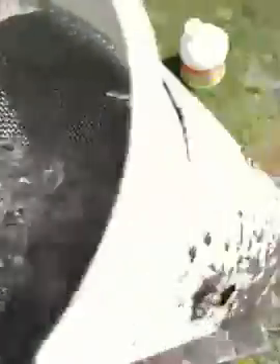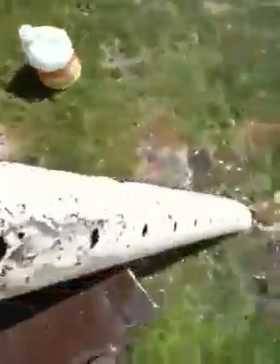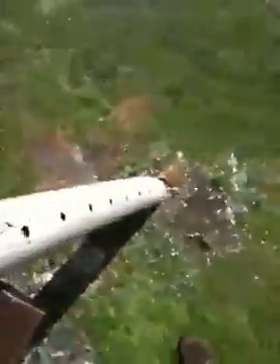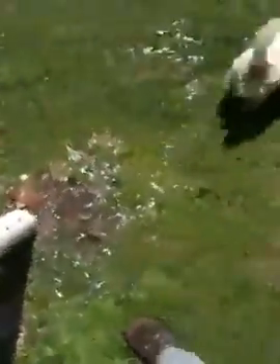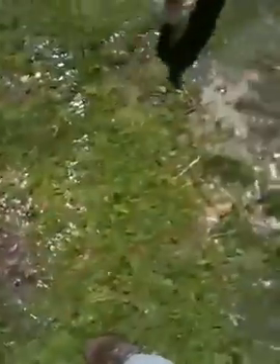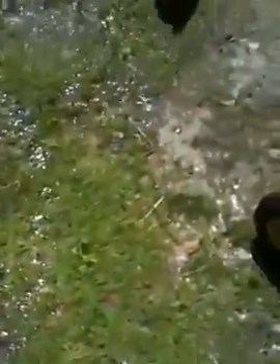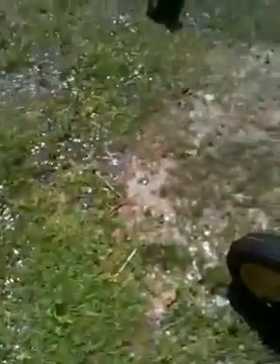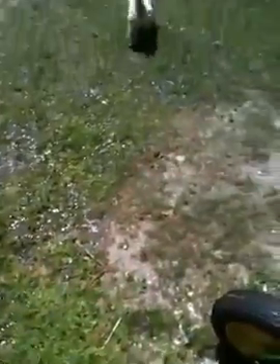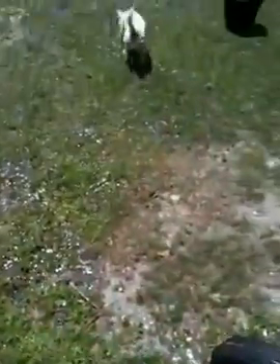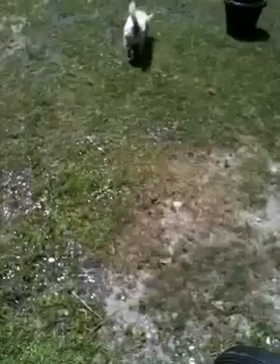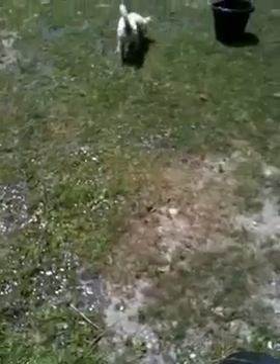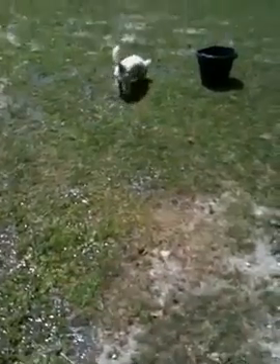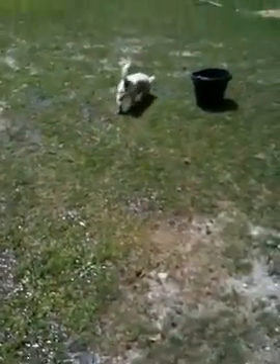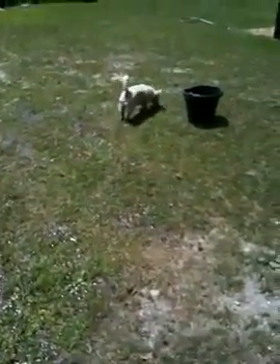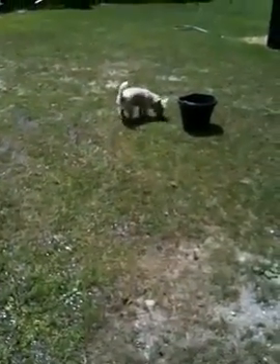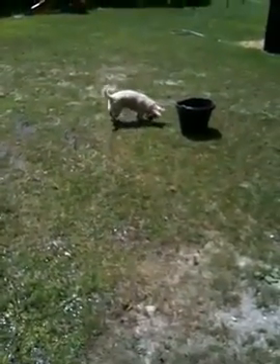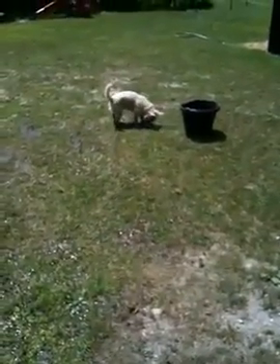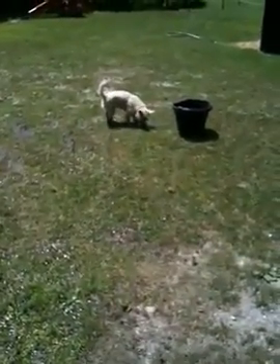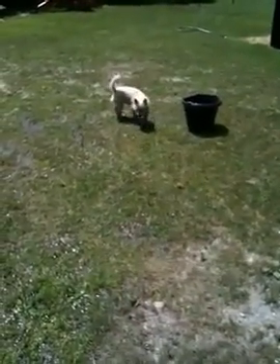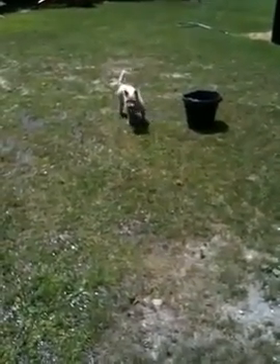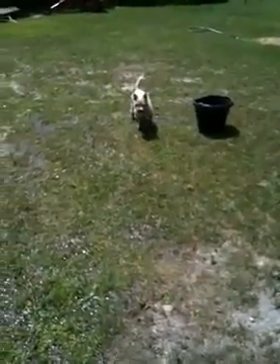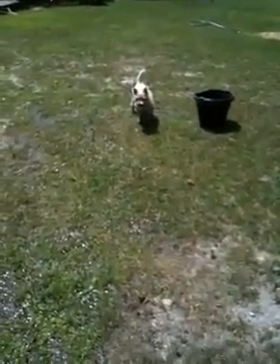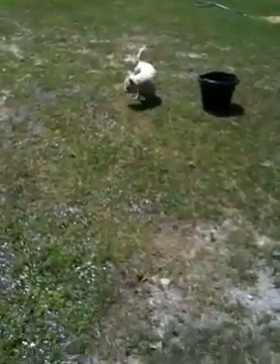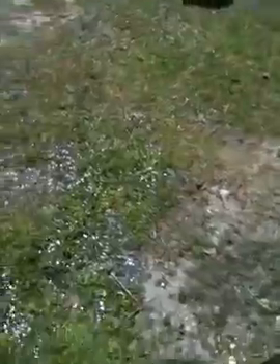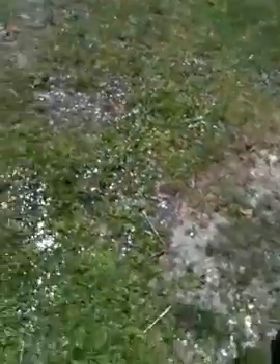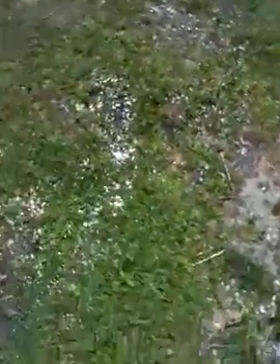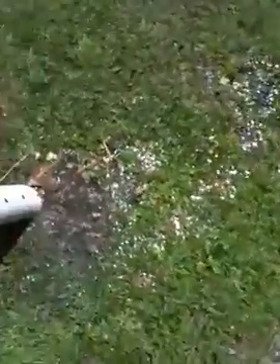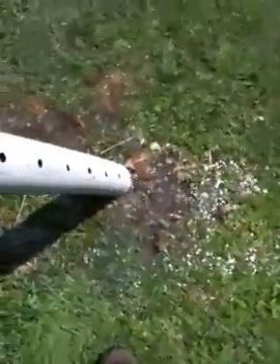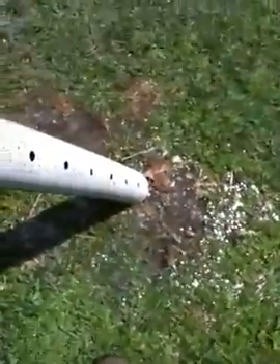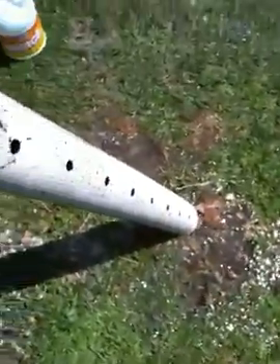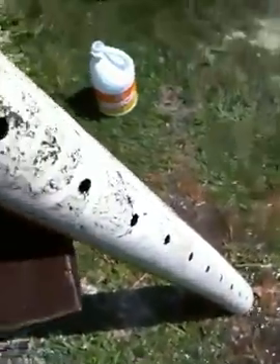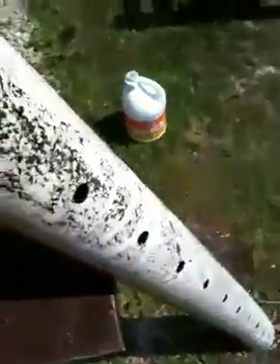As you can see, Toby's enjoying this. He's having a lot of fun chasing around the water because he's pretty sure this comes from some magical place. And as far as he's concerned, it really does.